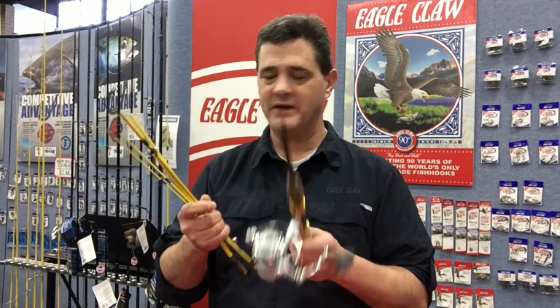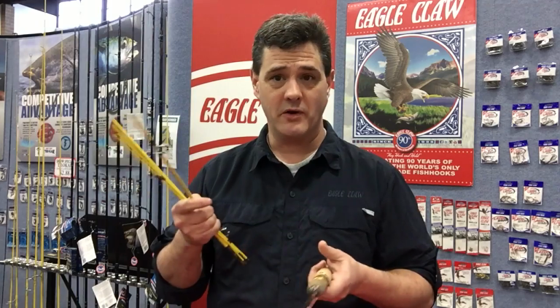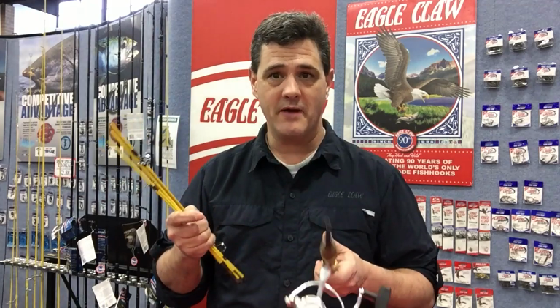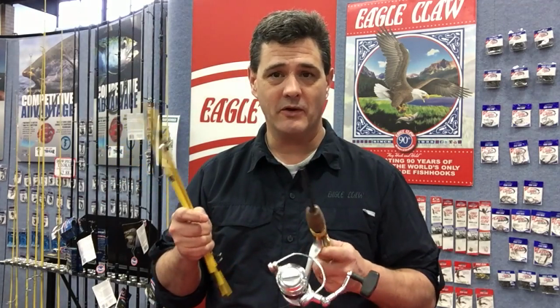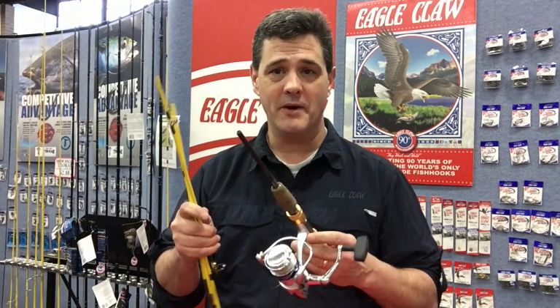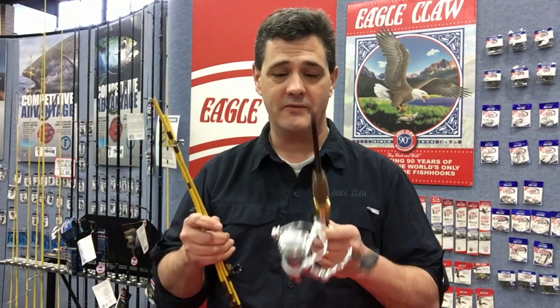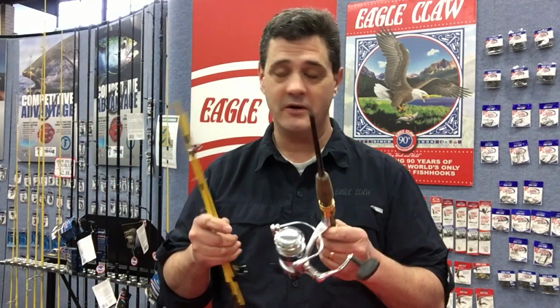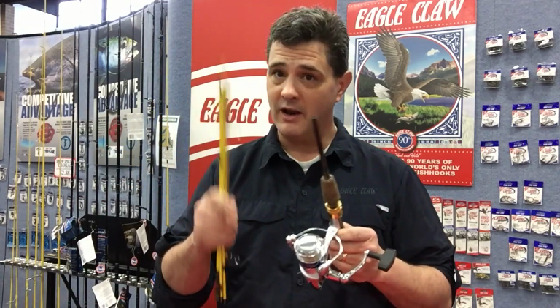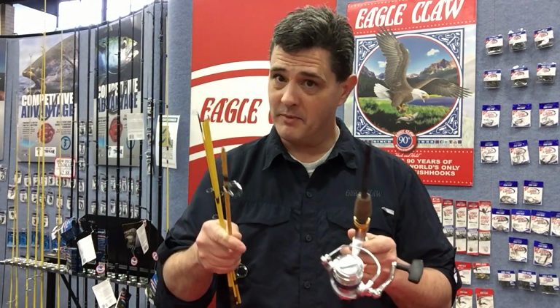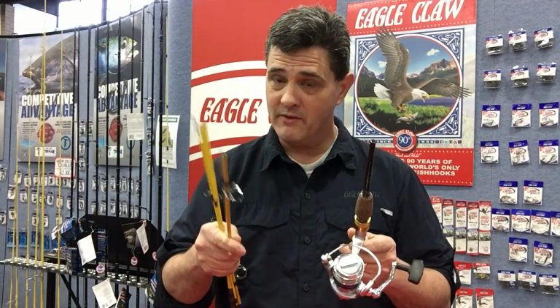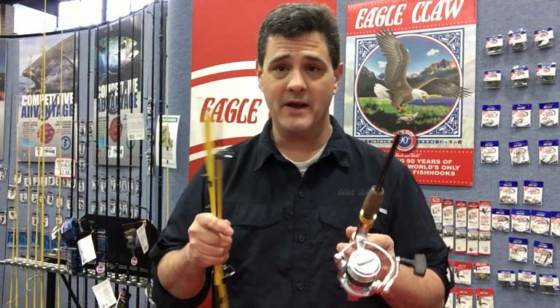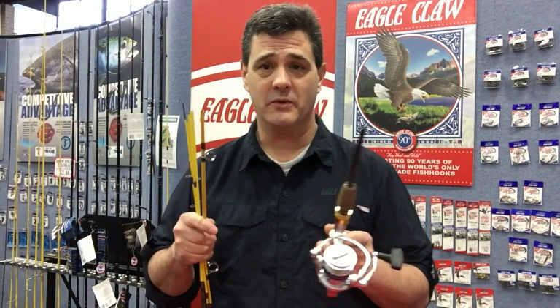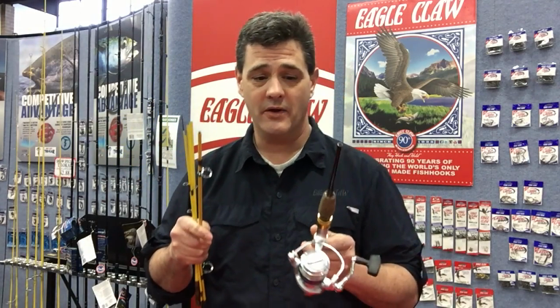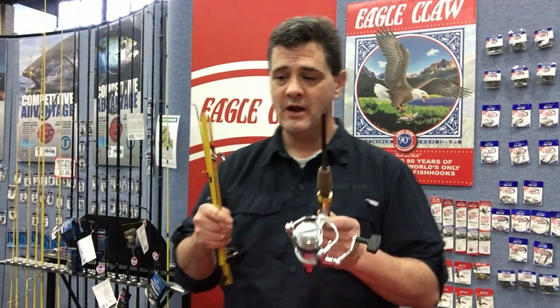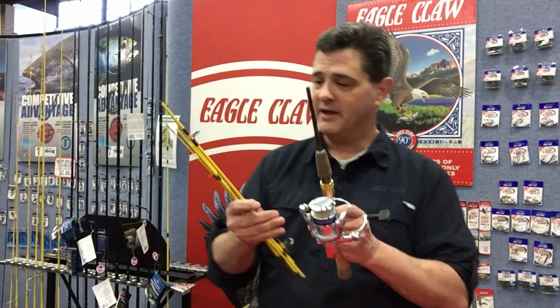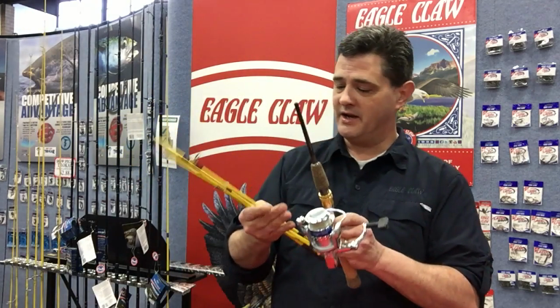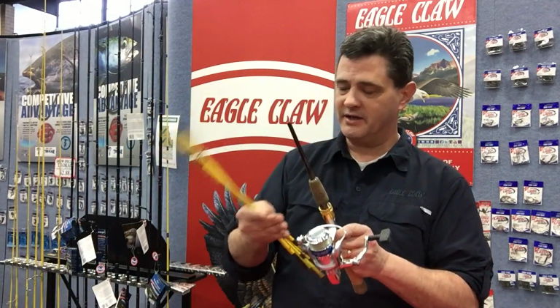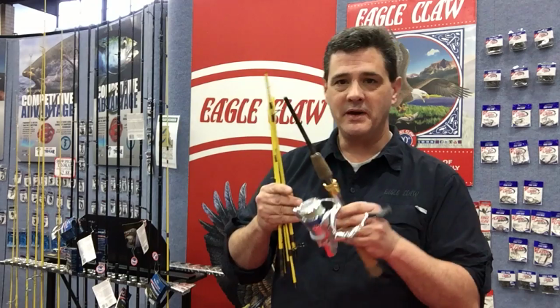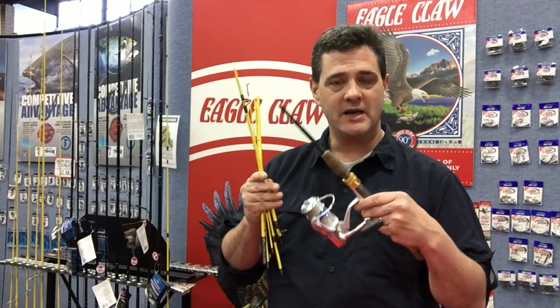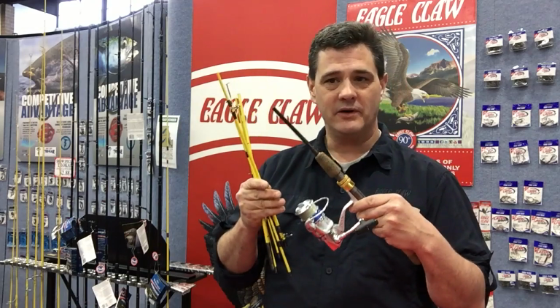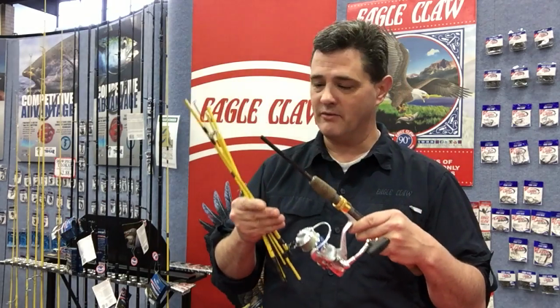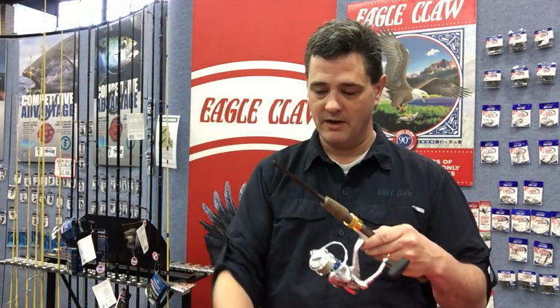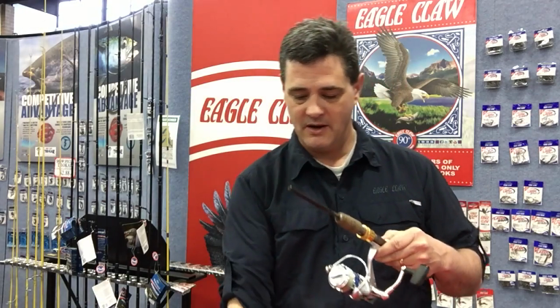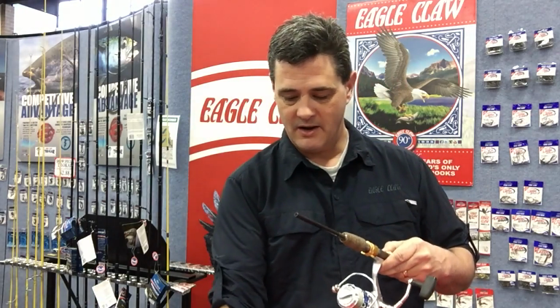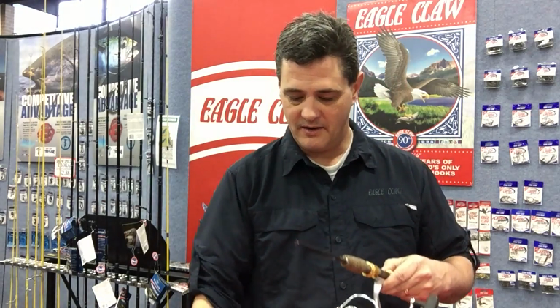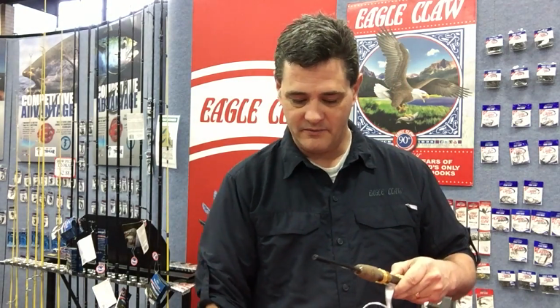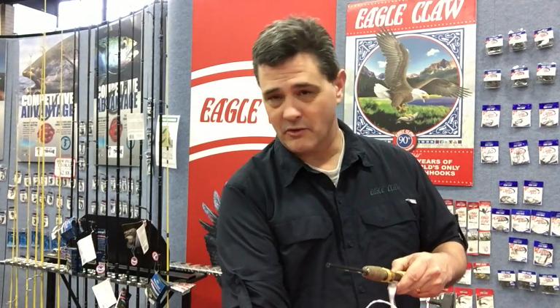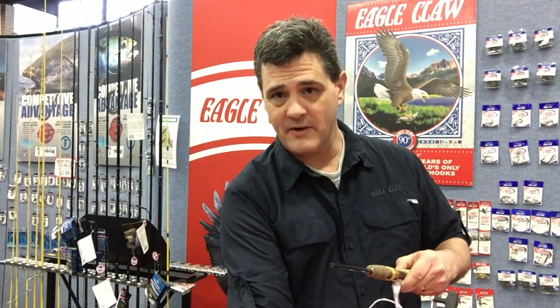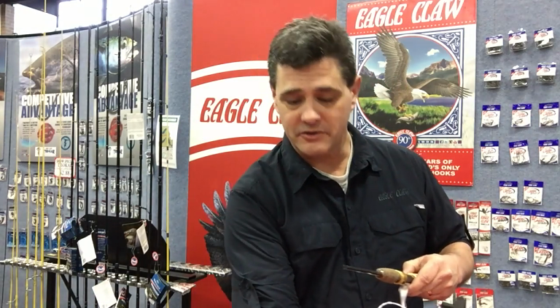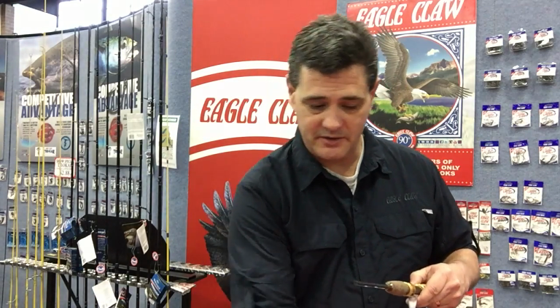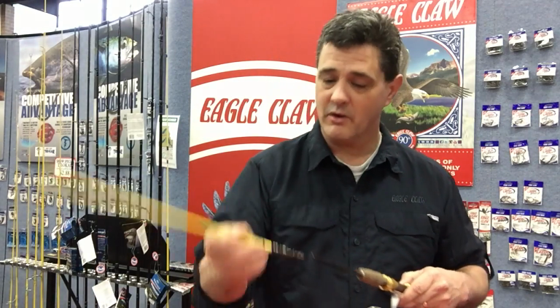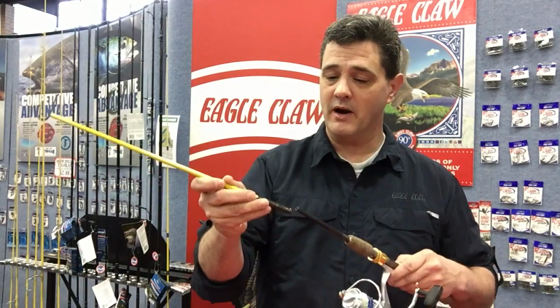Trailmaster's a great brand from Eagle Claw — it's been around forever. A lot of people don't know everything about this rod, though. It's a six-piece, seven-foot travel rod with graphite construction. It's a great rod.